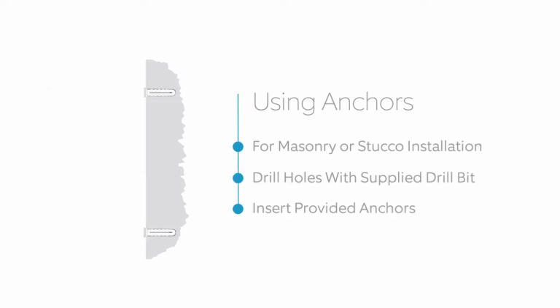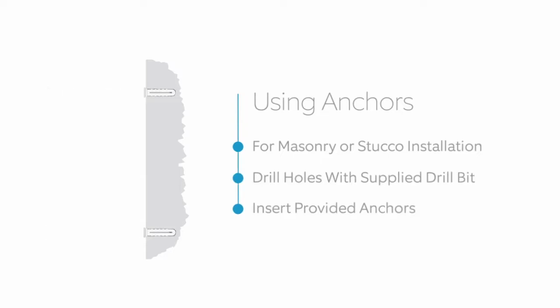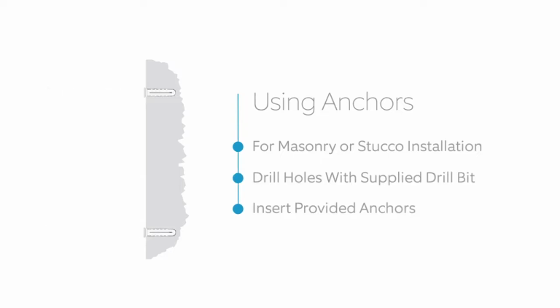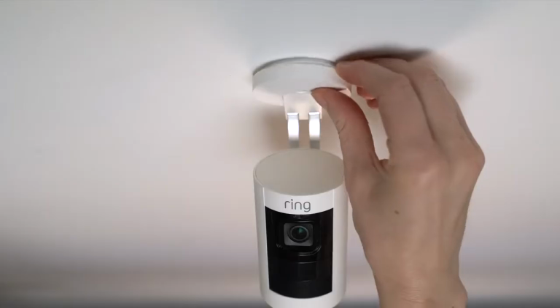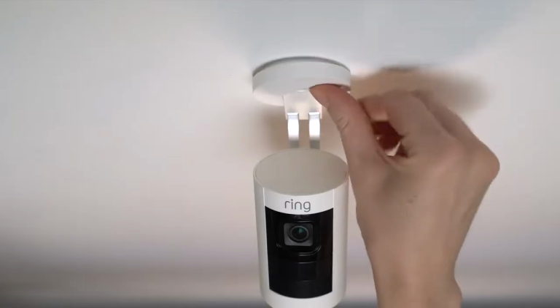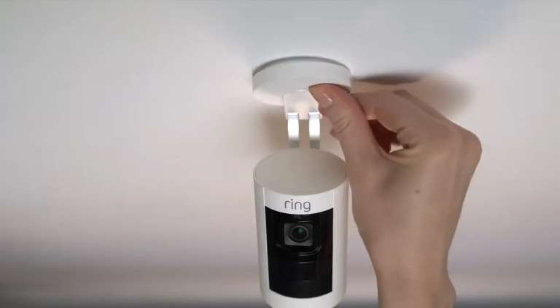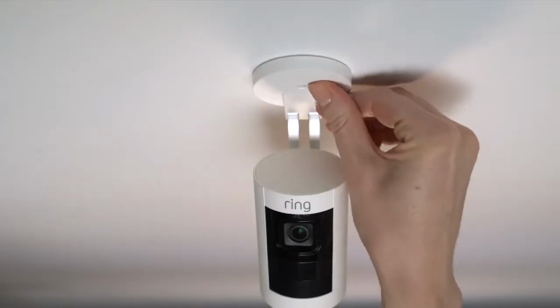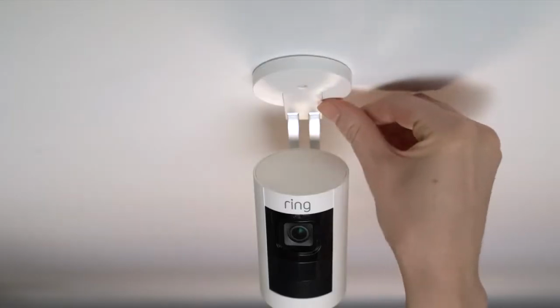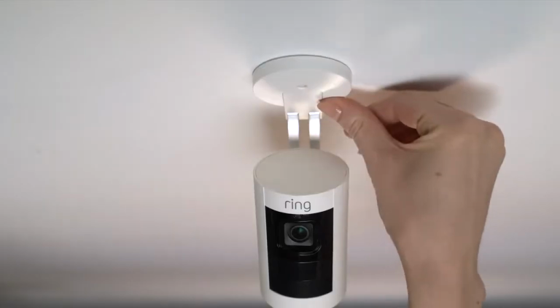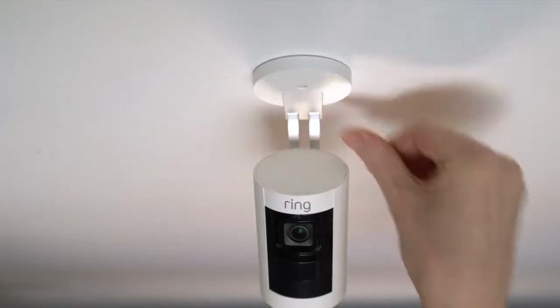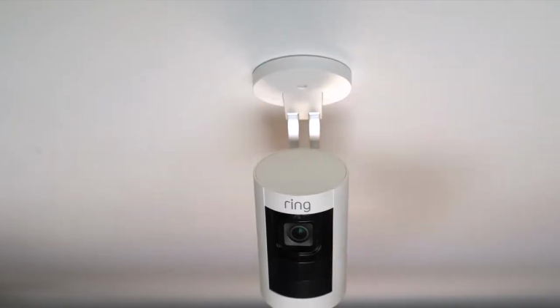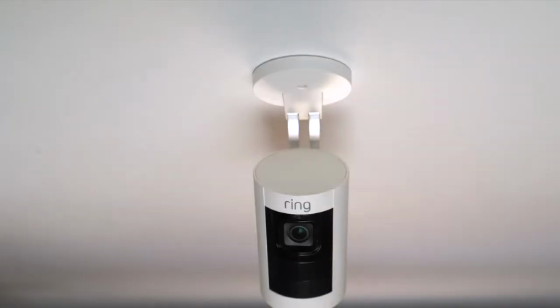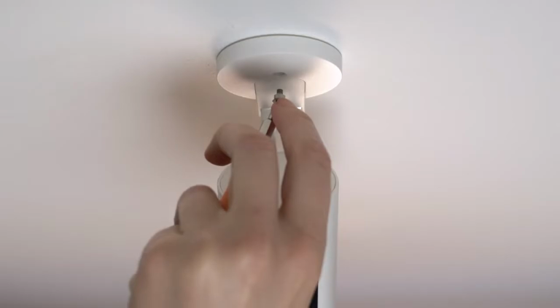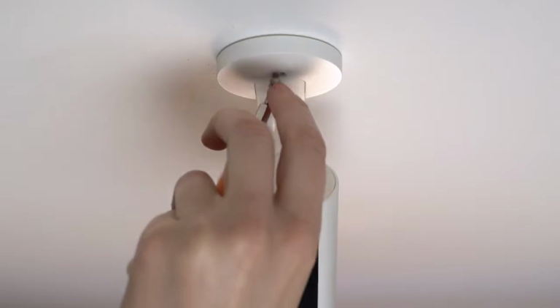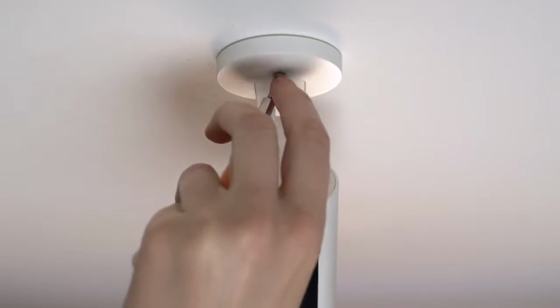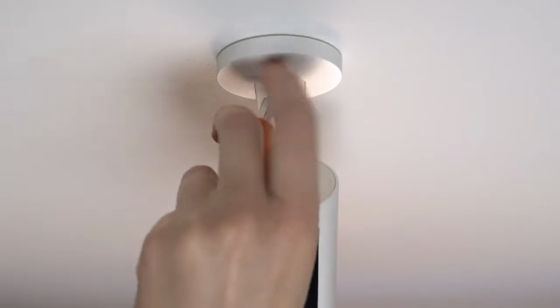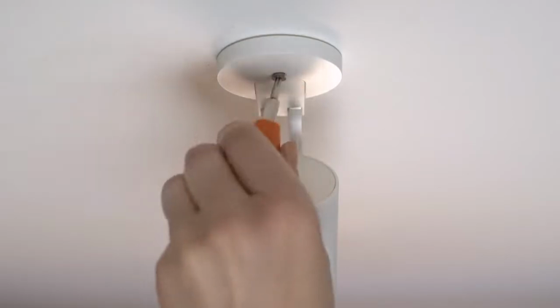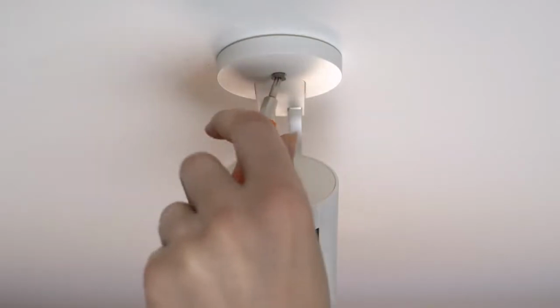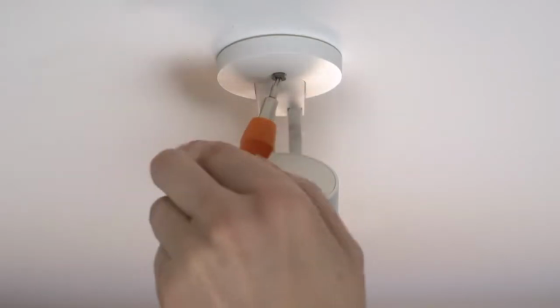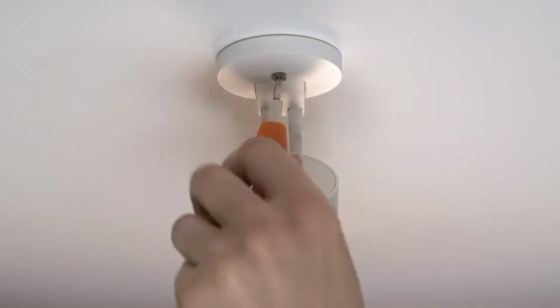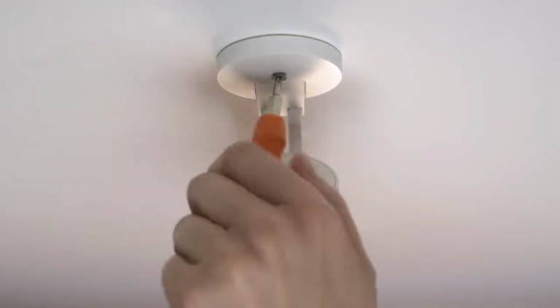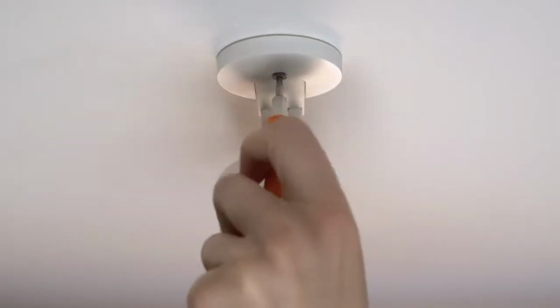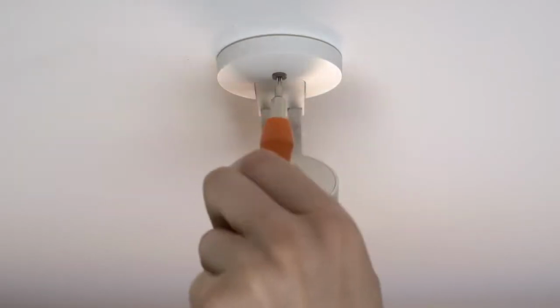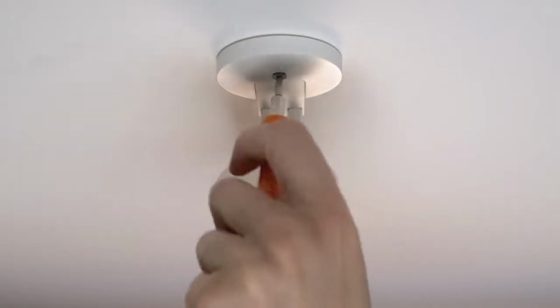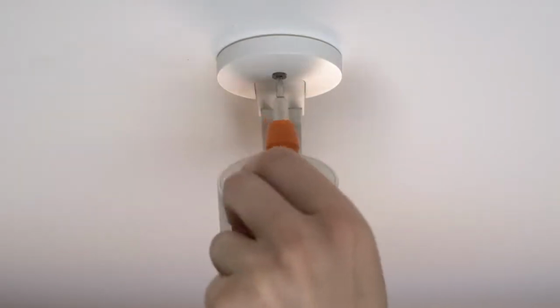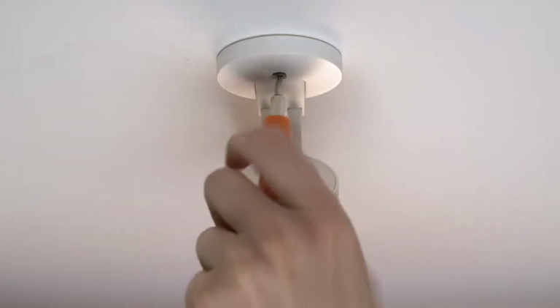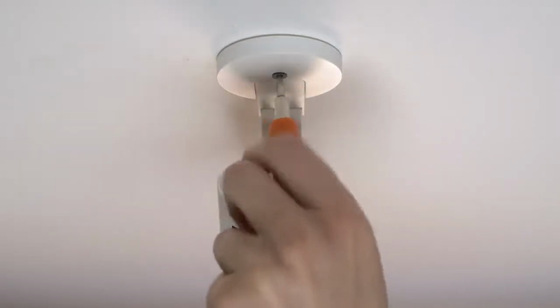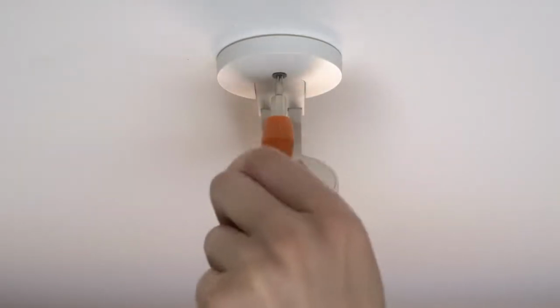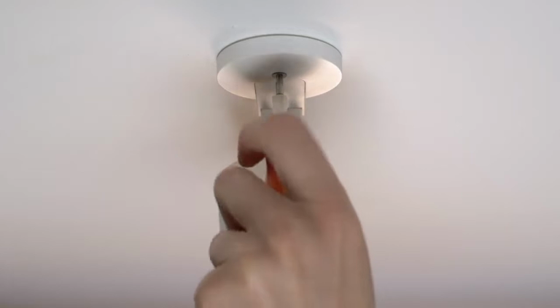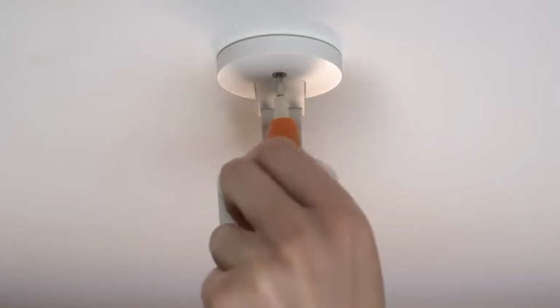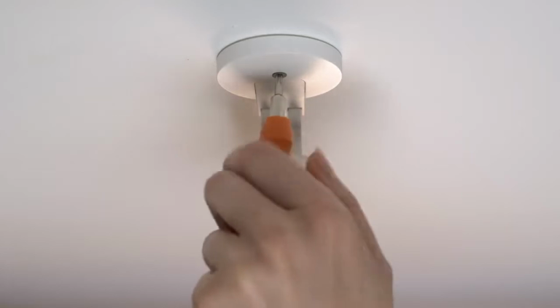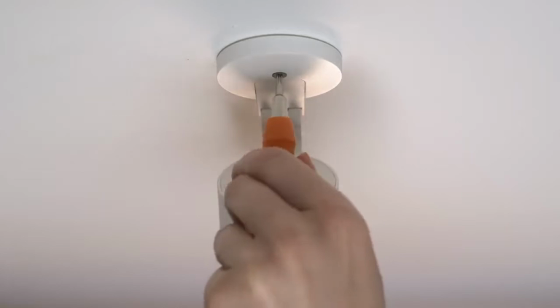Finally, snap the cover onto the base, and add the security screw if desired. Now your stick-up cam is ready to protect you.